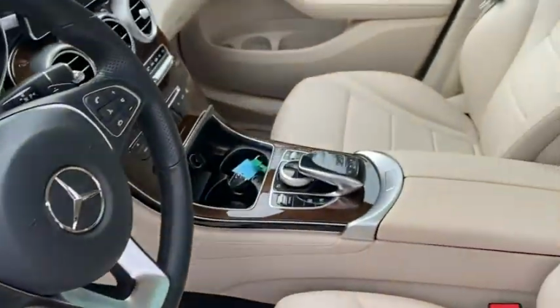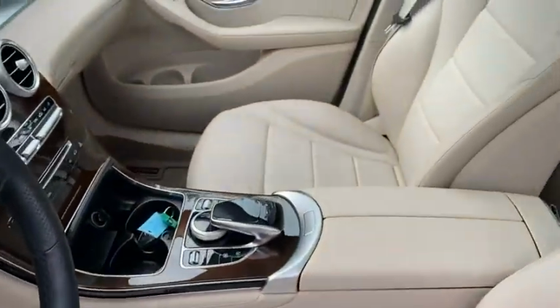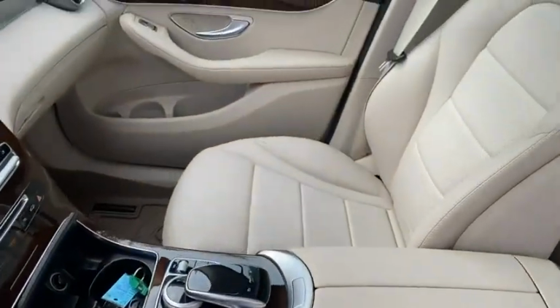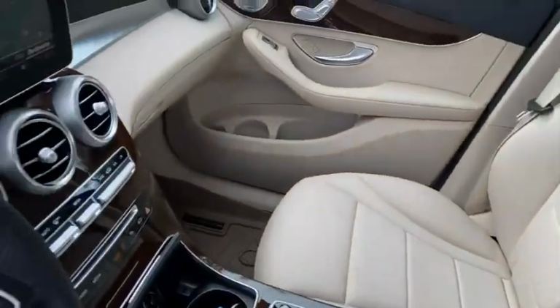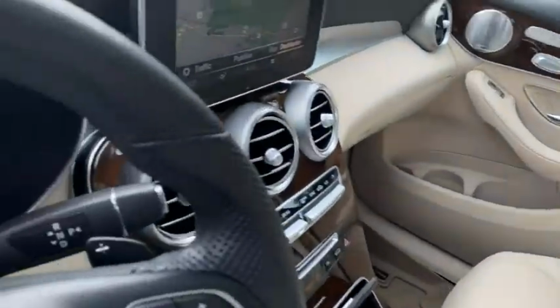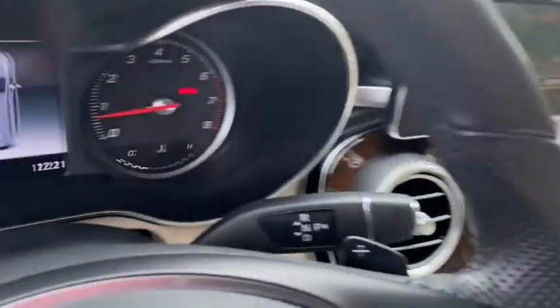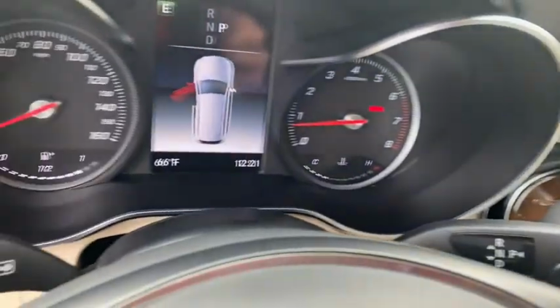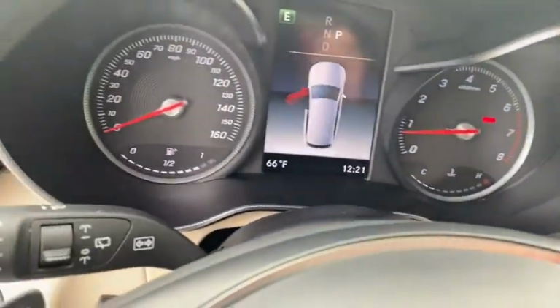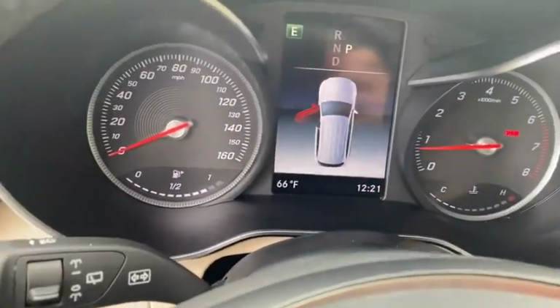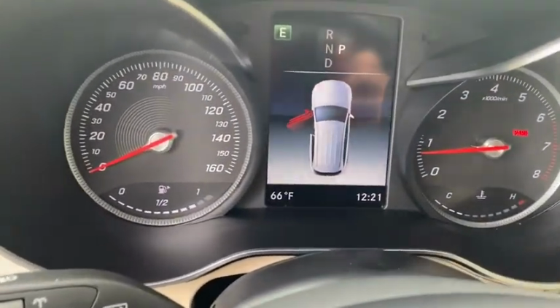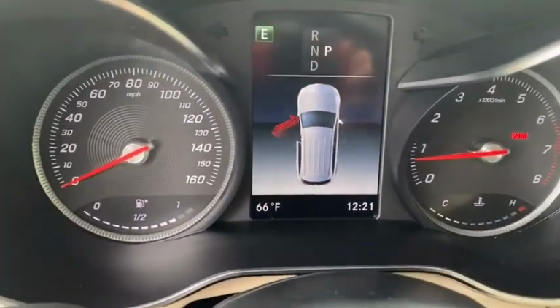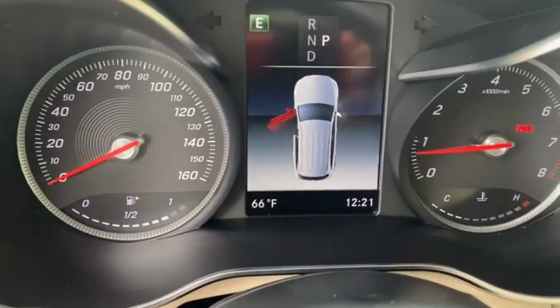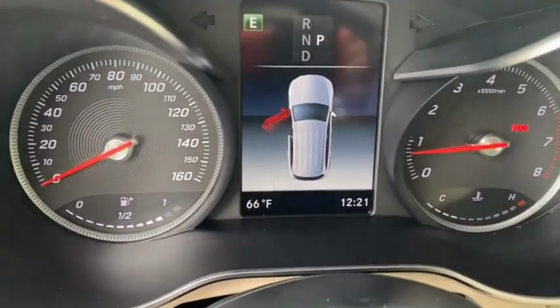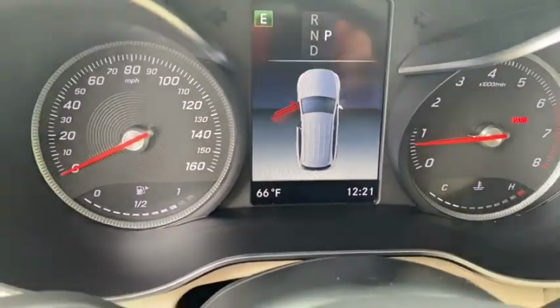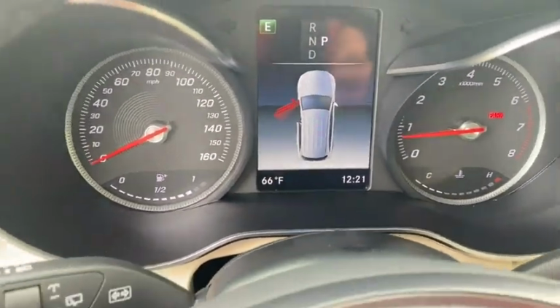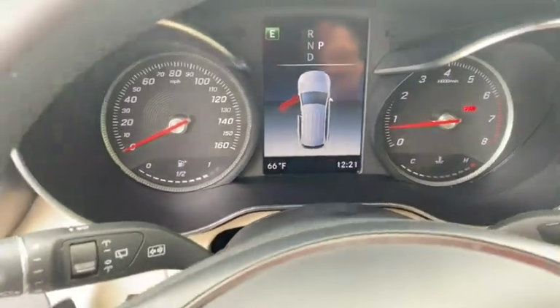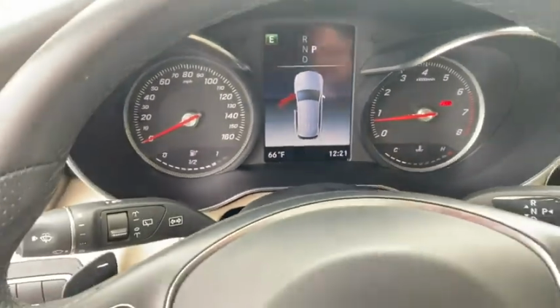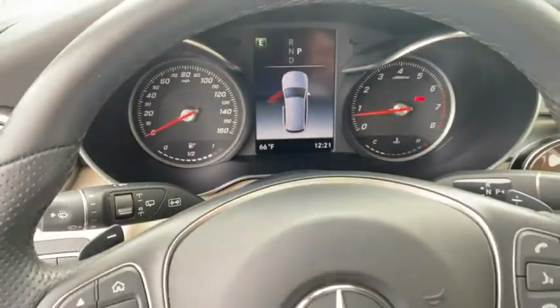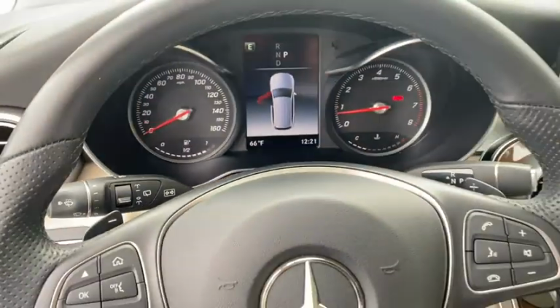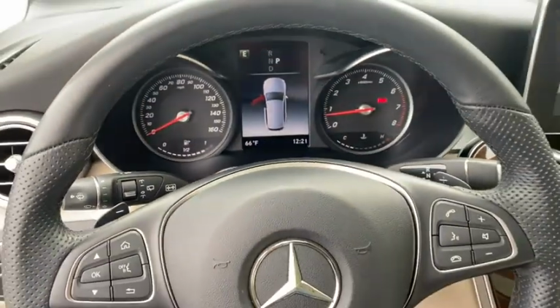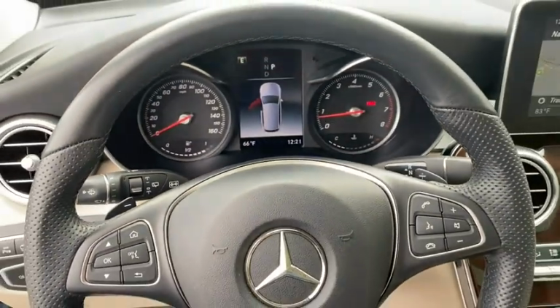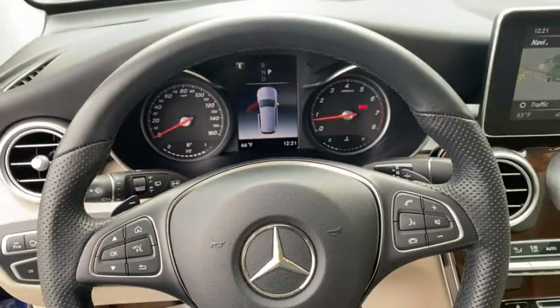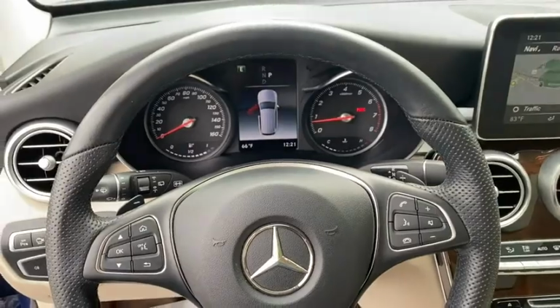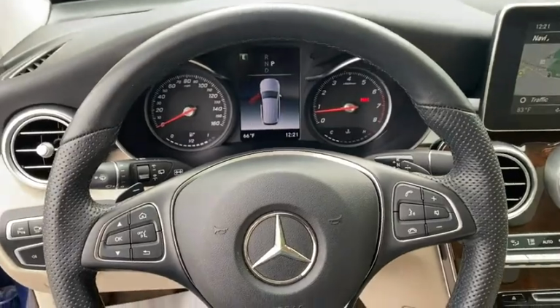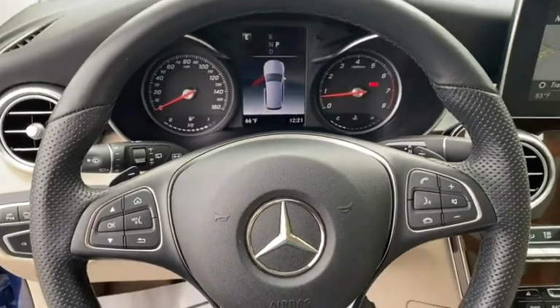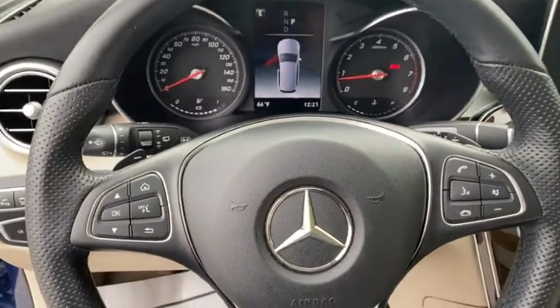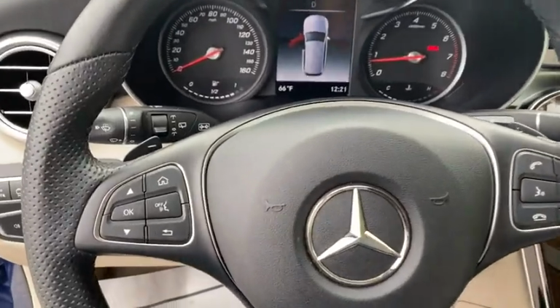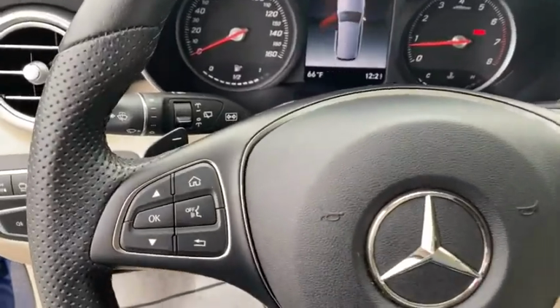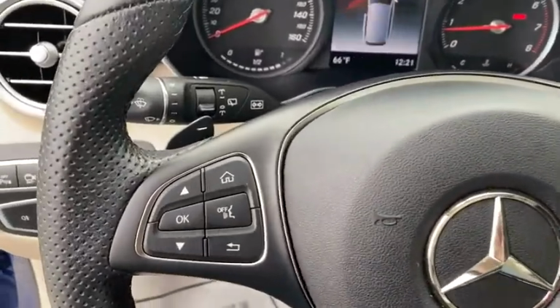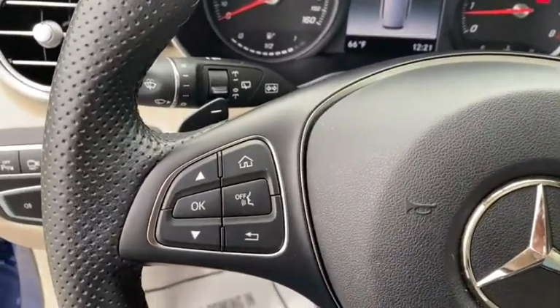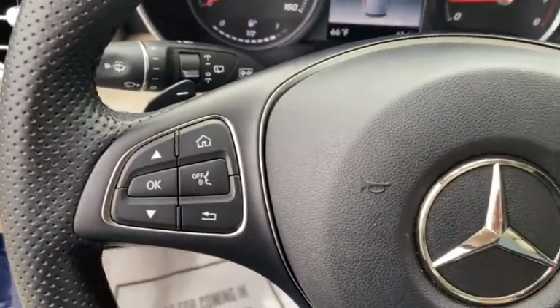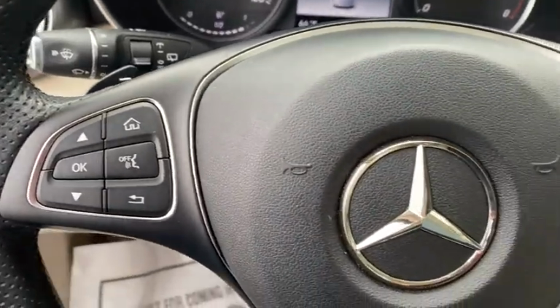Rear window defroster, trip computer, heated front seats, power windows, CD player, security system, electronic stability control, brake assist, remote keyless entry, overhead console.